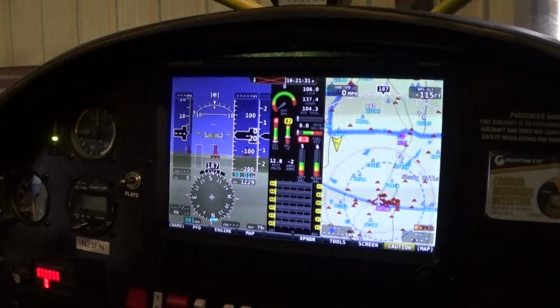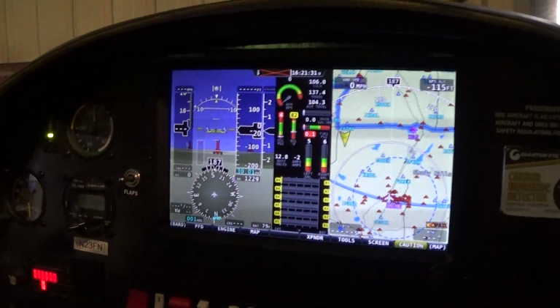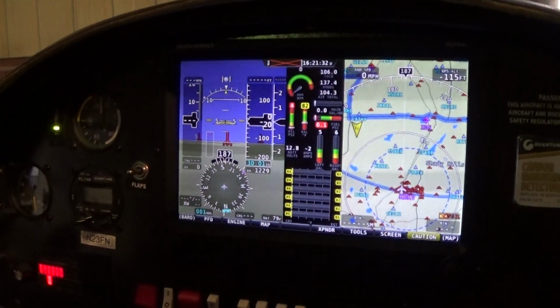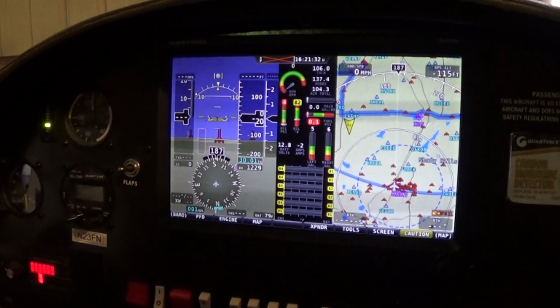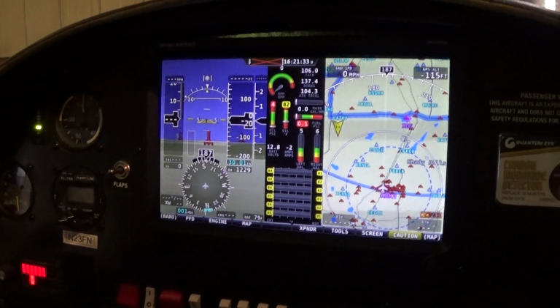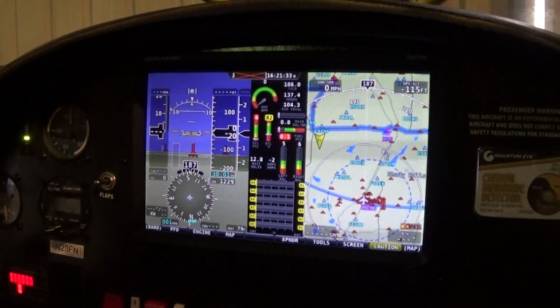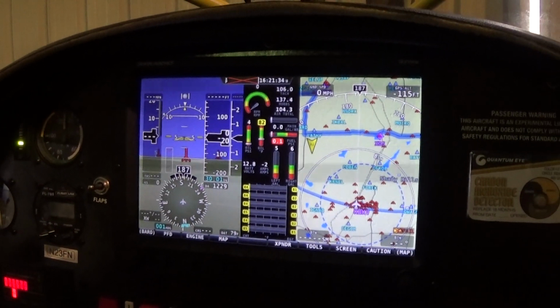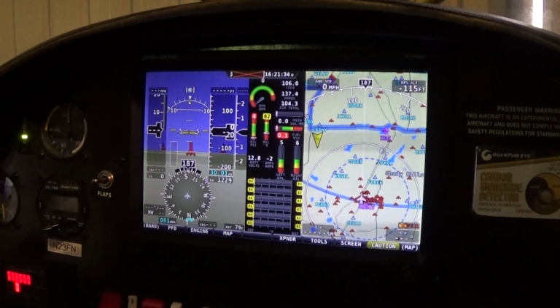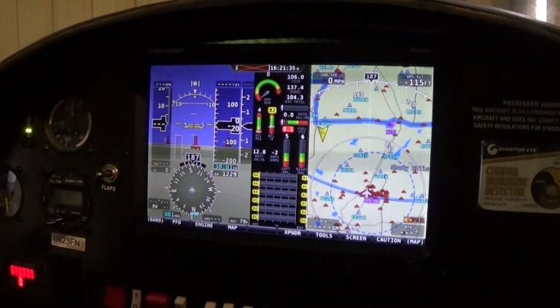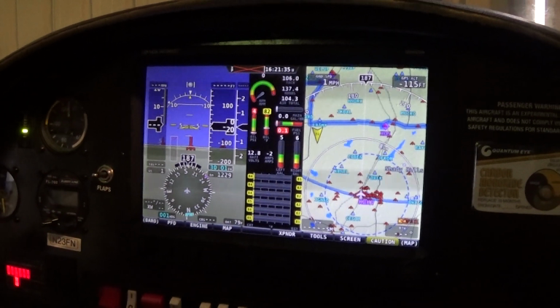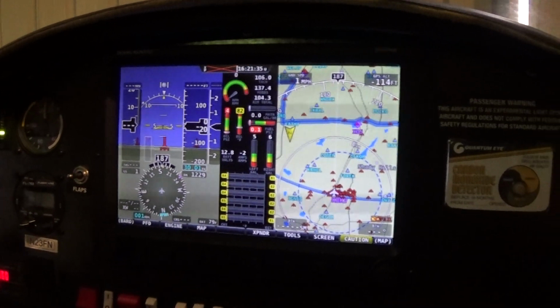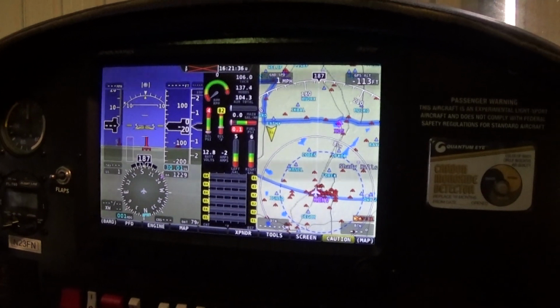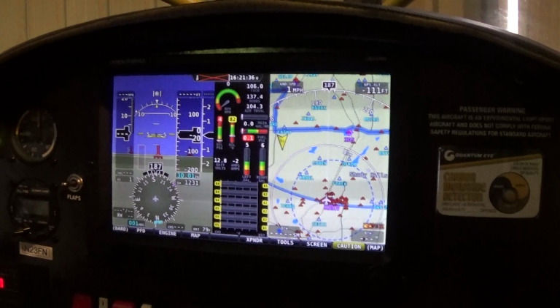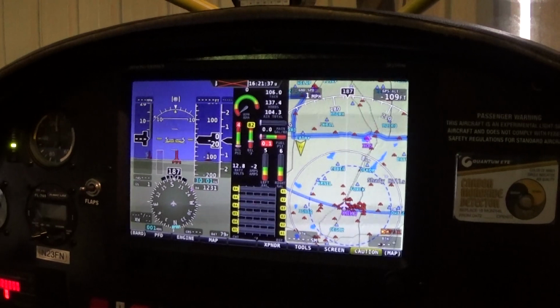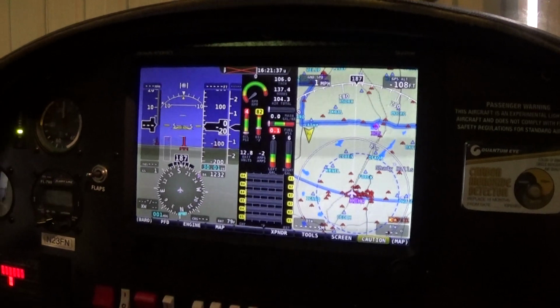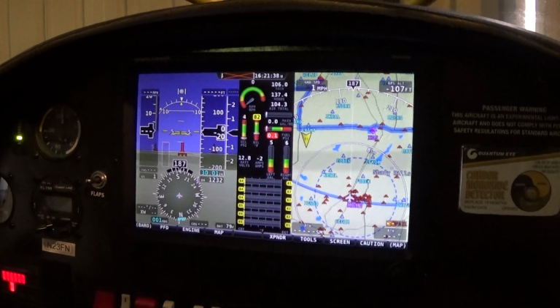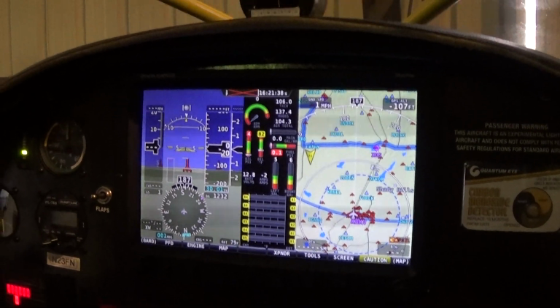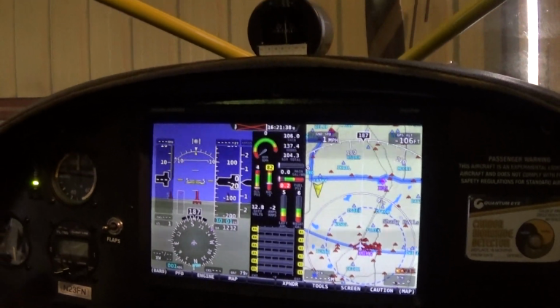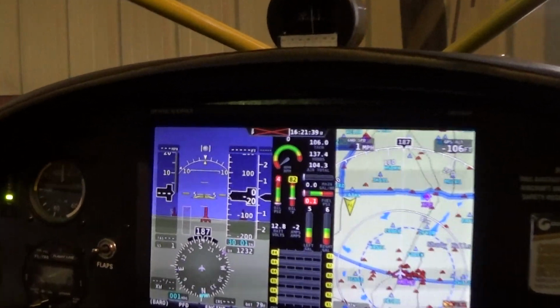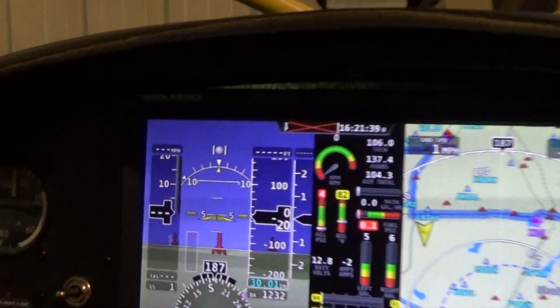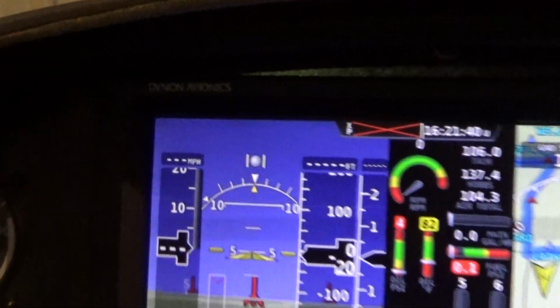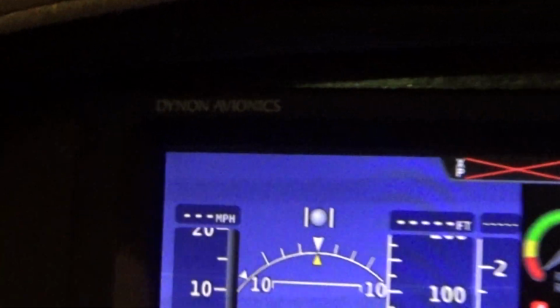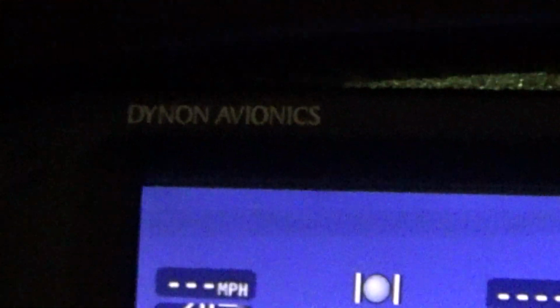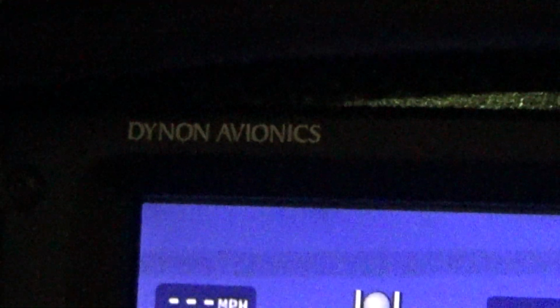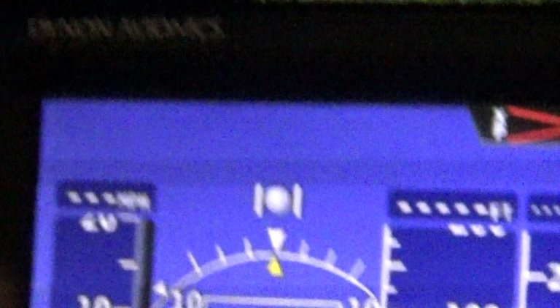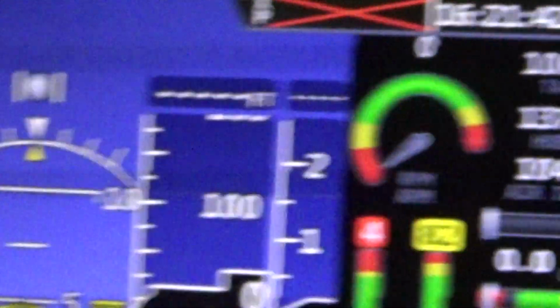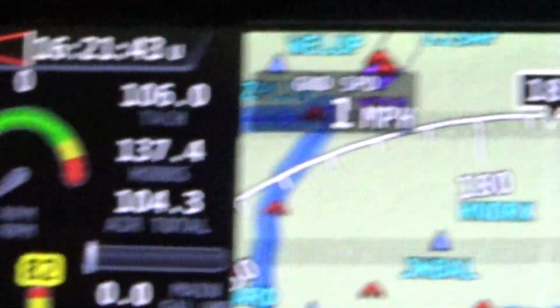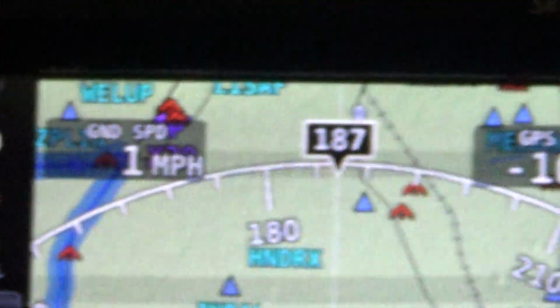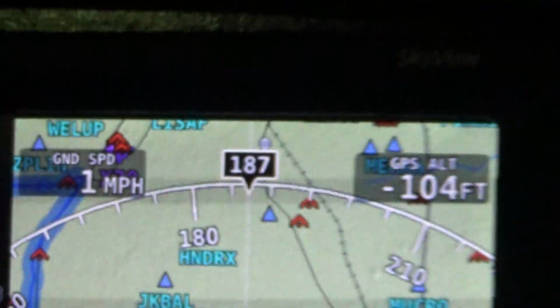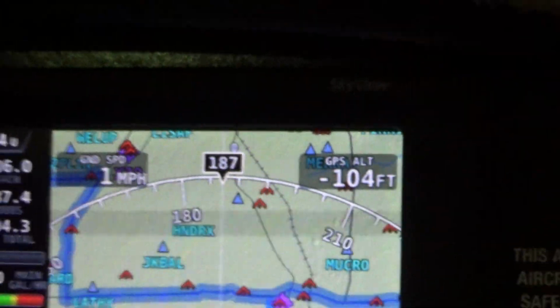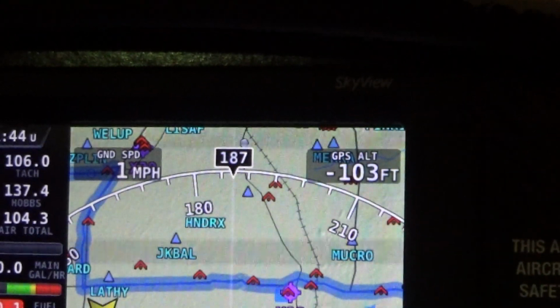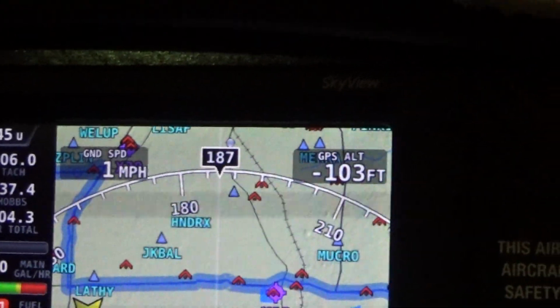What I've got is a Dynon Skyview — it's a 10-inch Skyview model. I've got all the flight information, engine information, and moving map all on the screen.